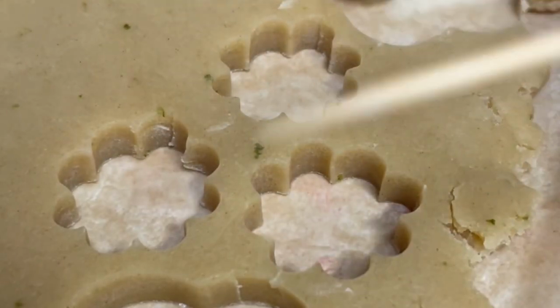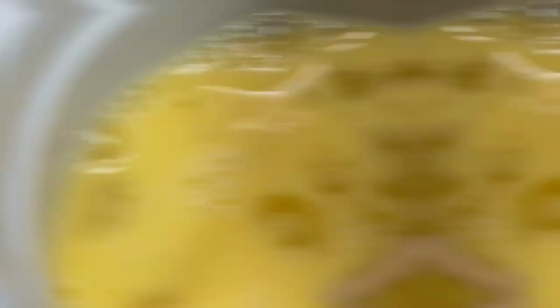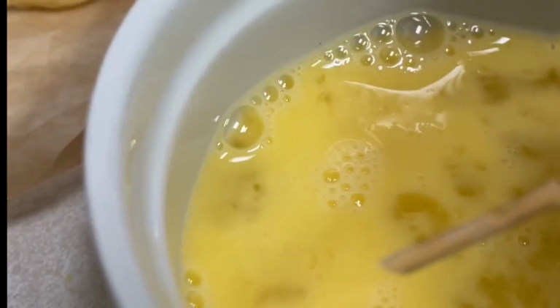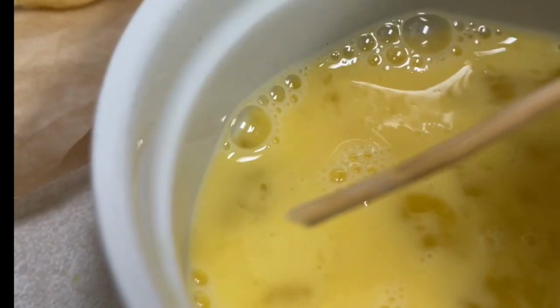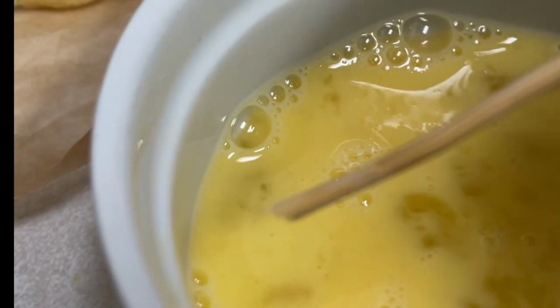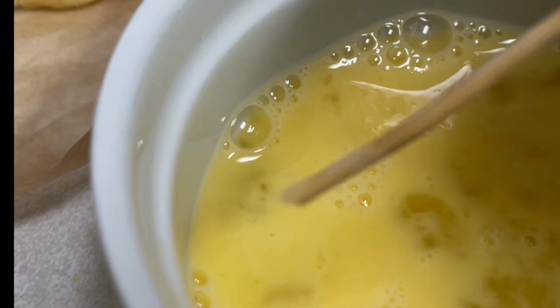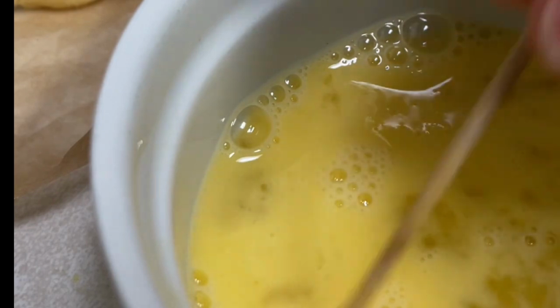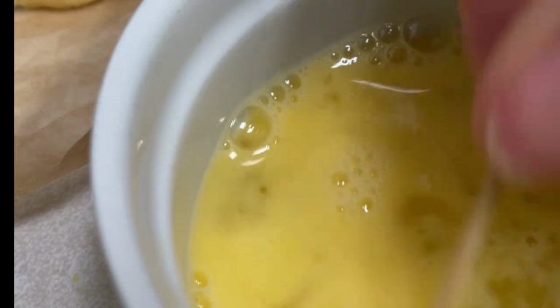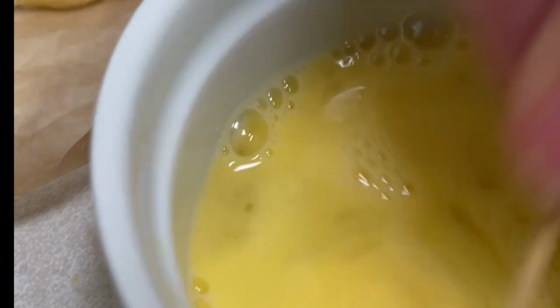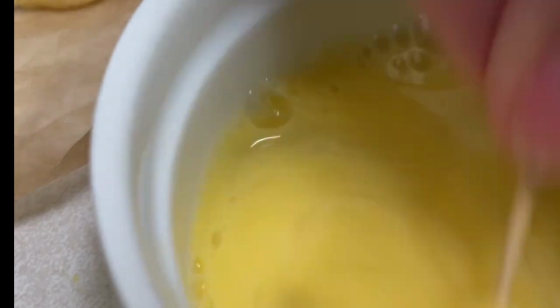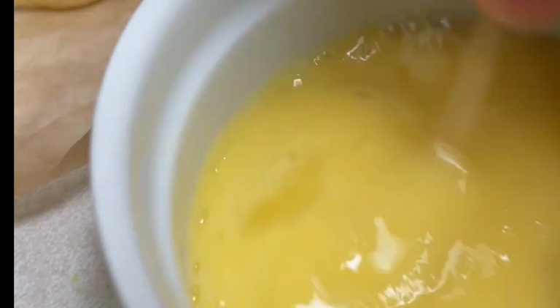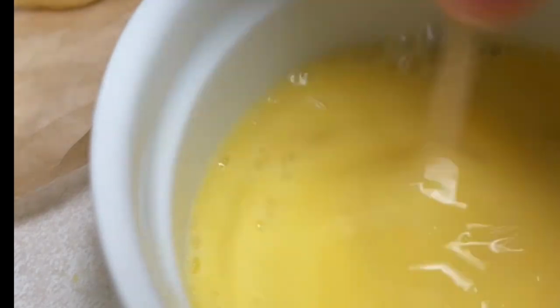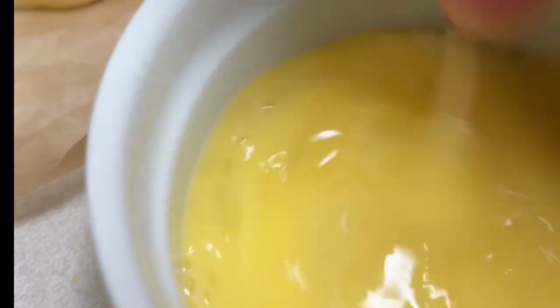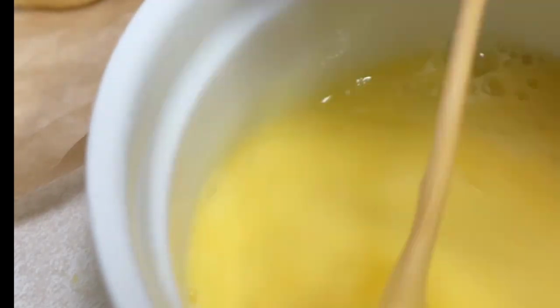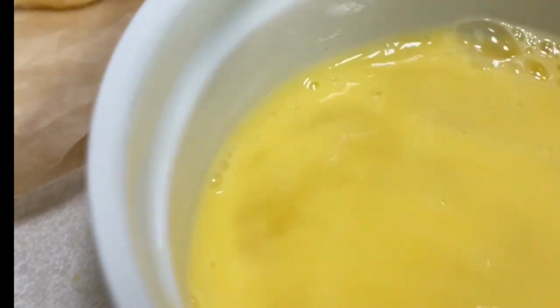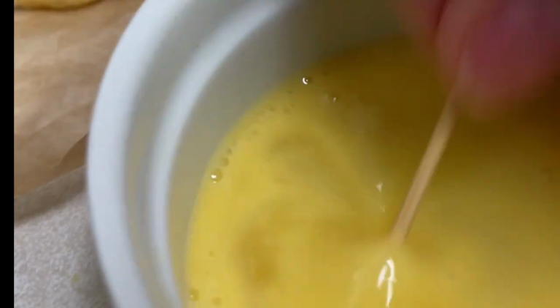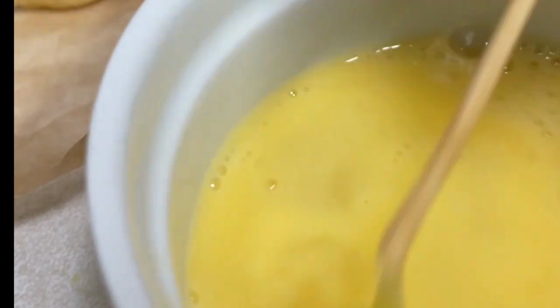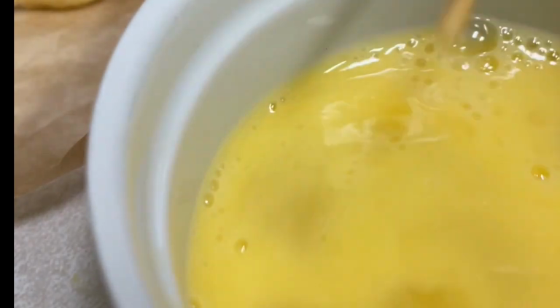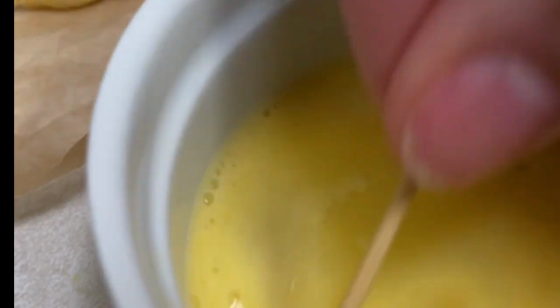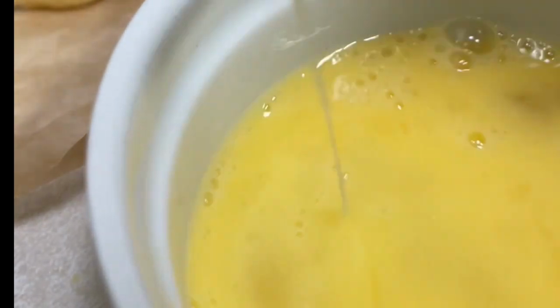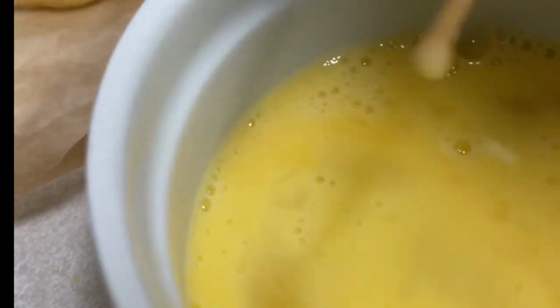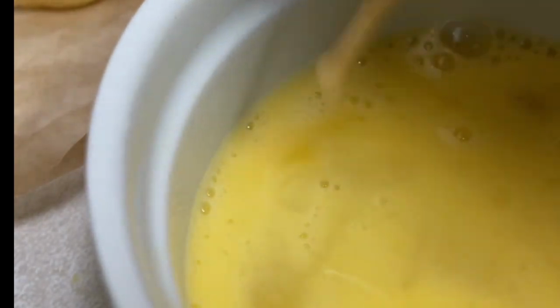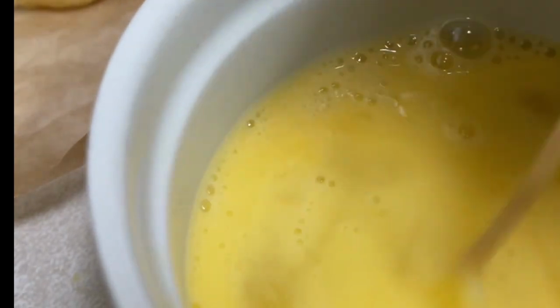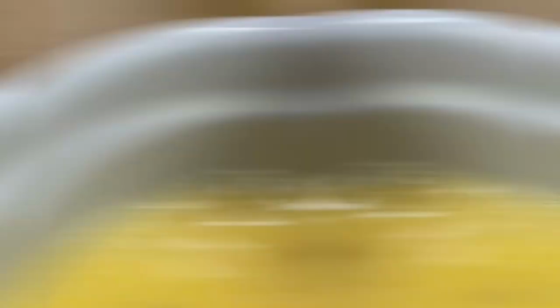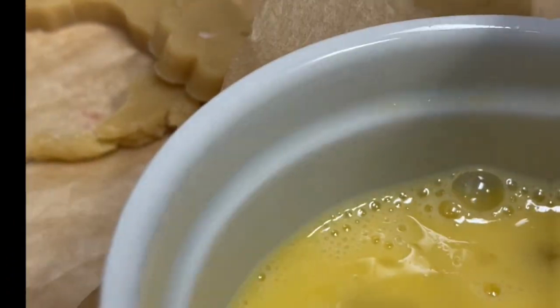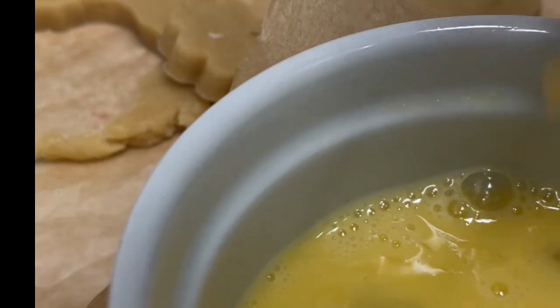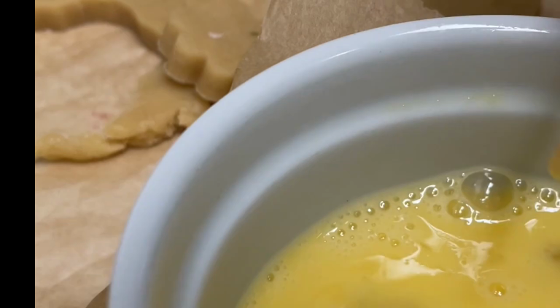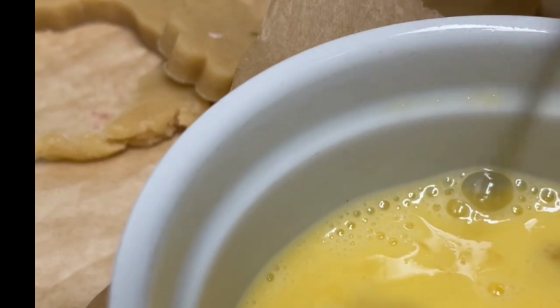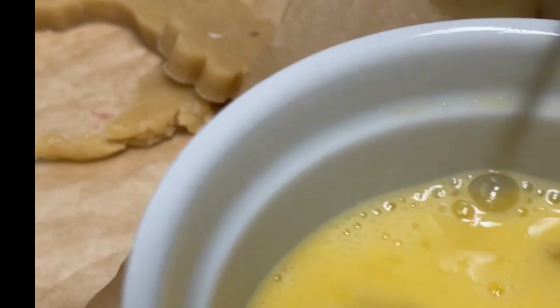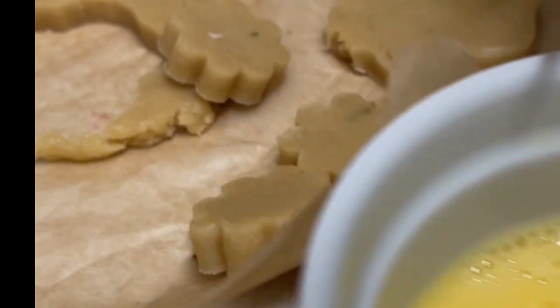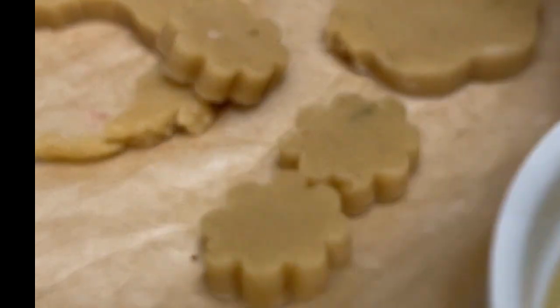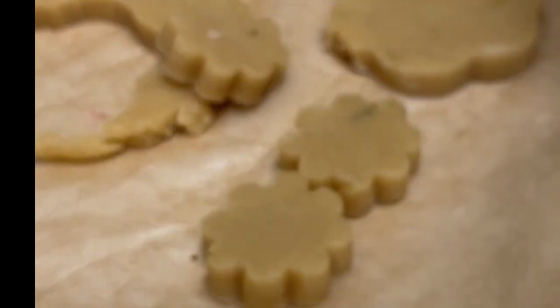I'm going to use egg wash to dip some toothpicks in it, and then I am going to insert them in the center of my cookies.